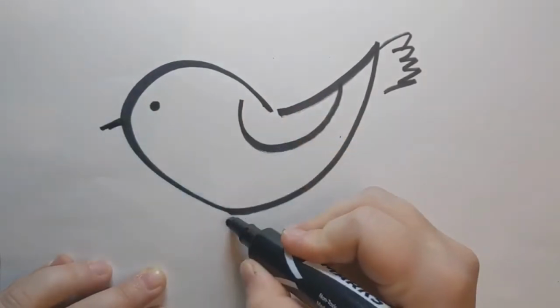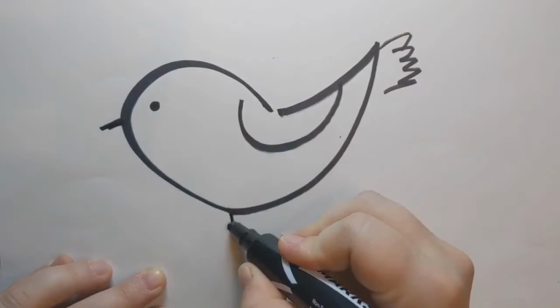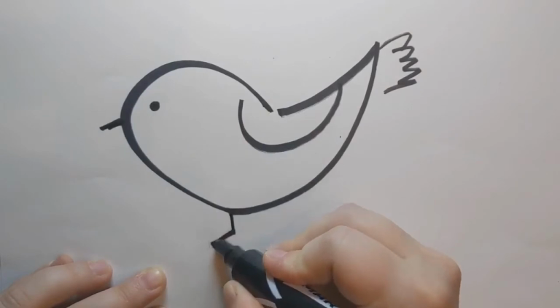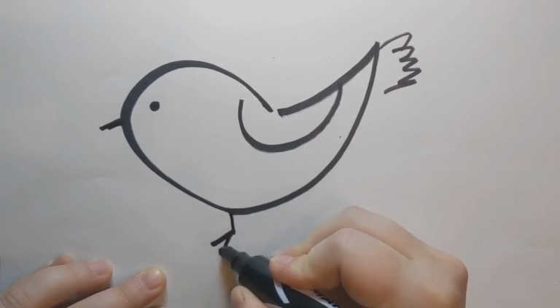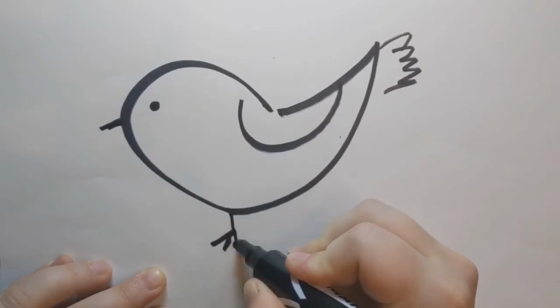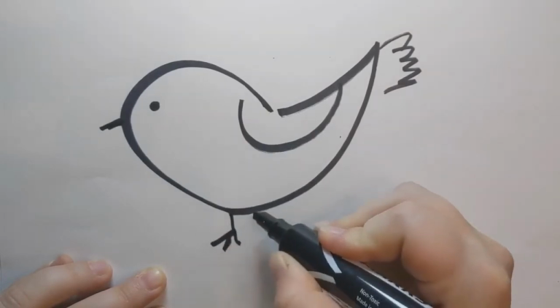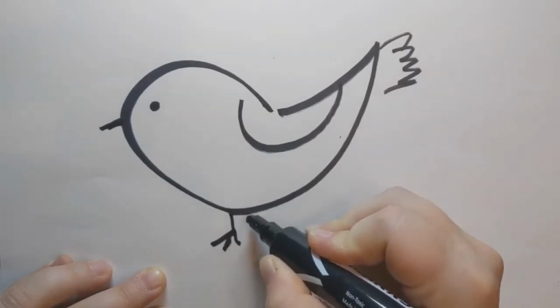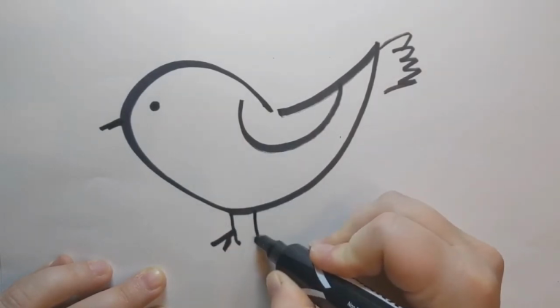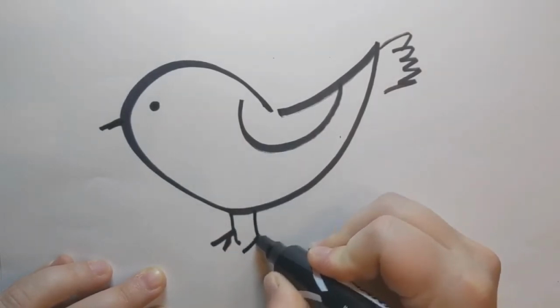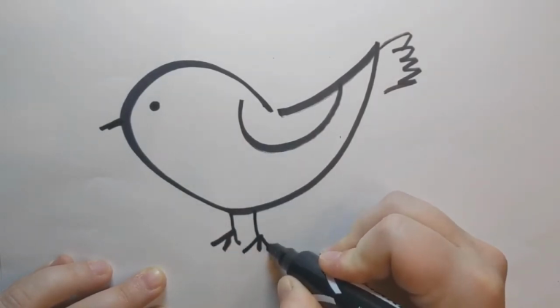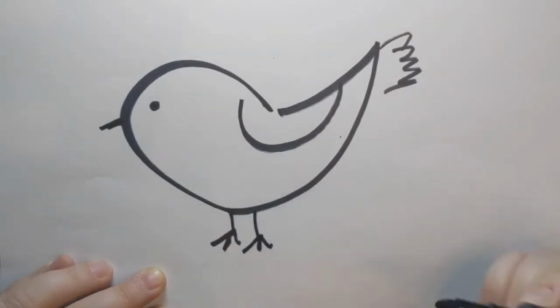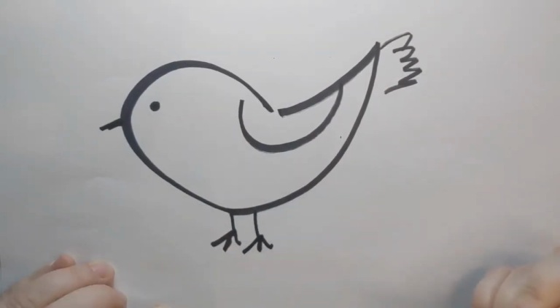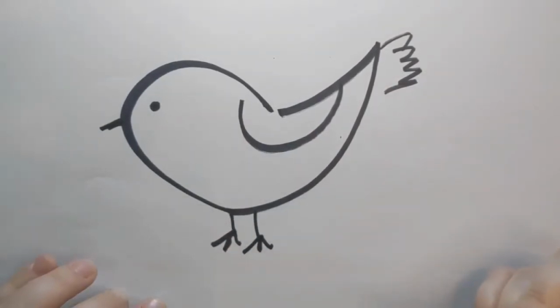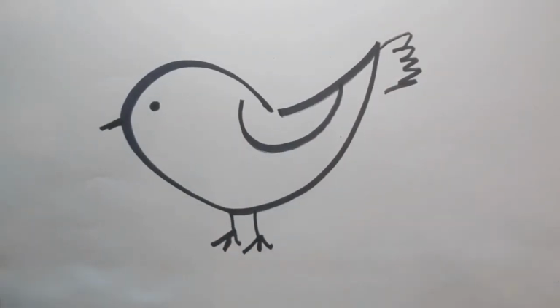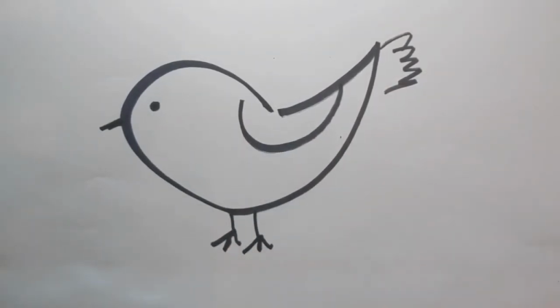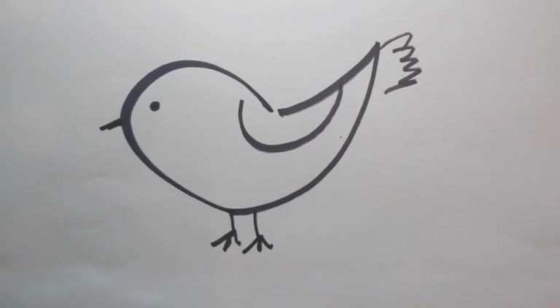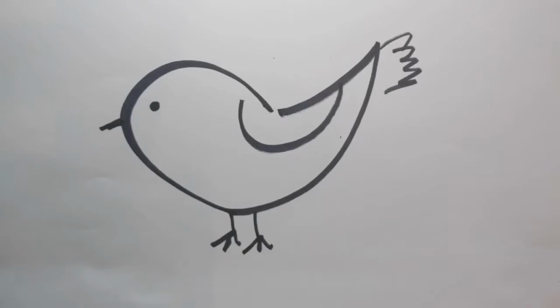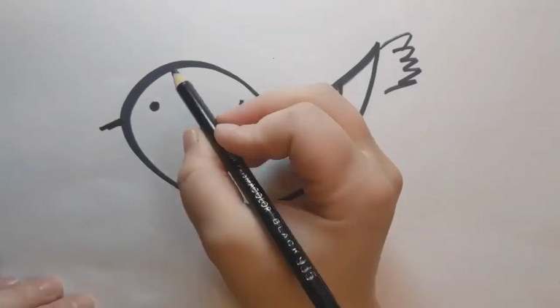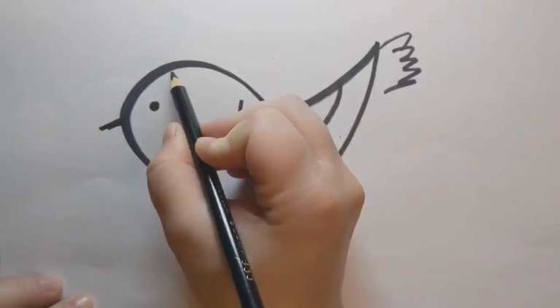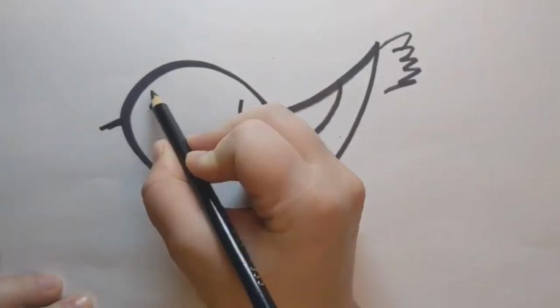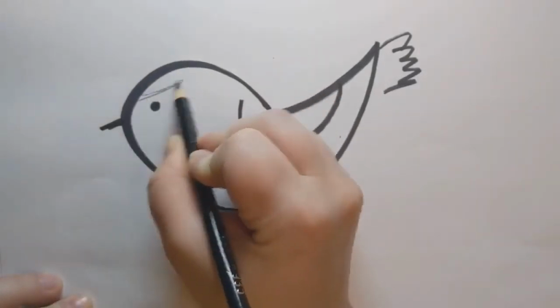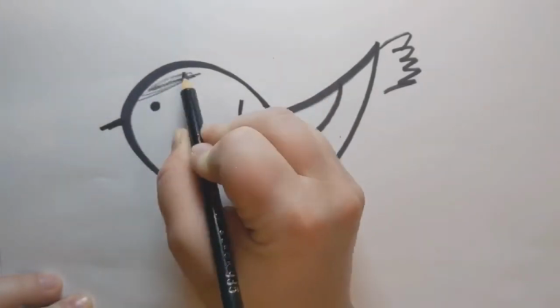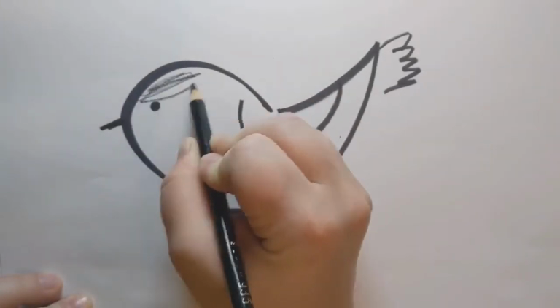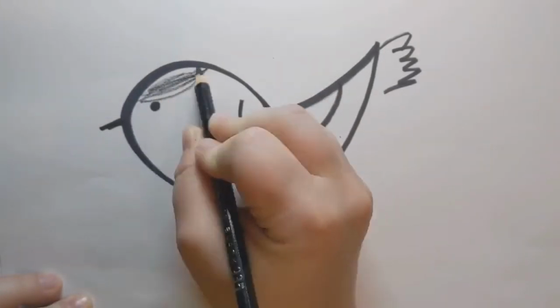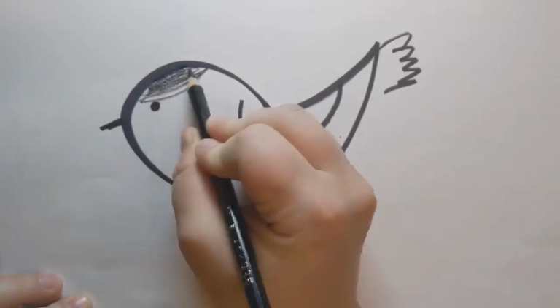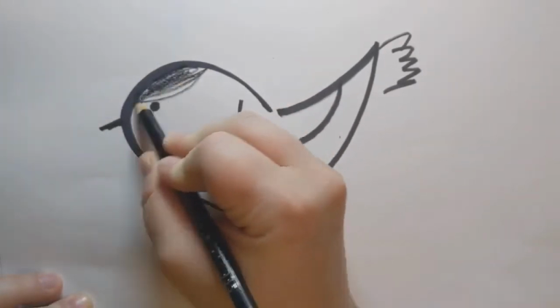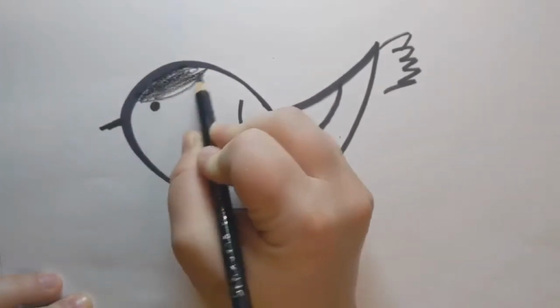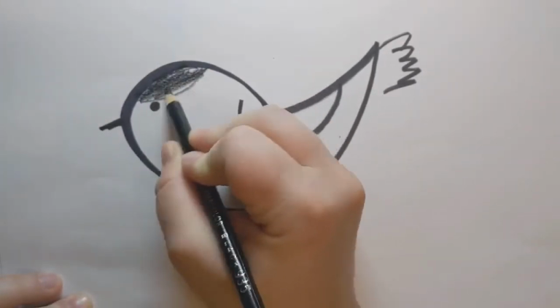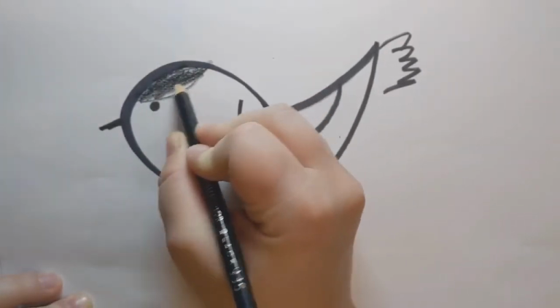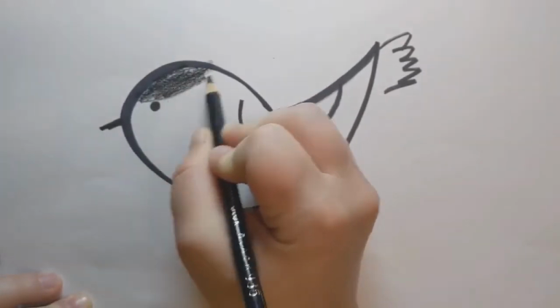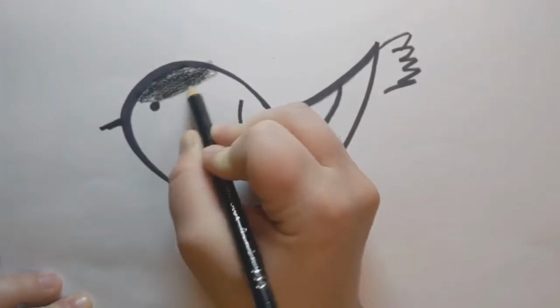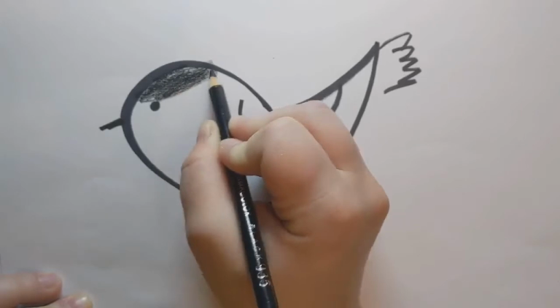Don't forget the feet. You might see a lot of different kinds of birds in your yard, and you can color yours to match. I'm going to give mine a jaunty black cap.